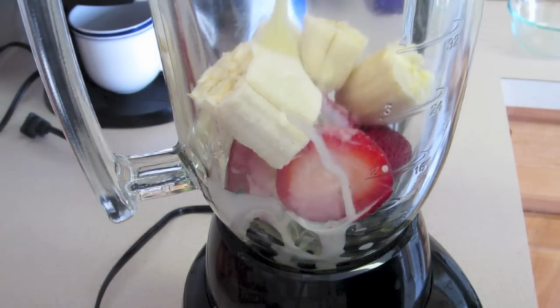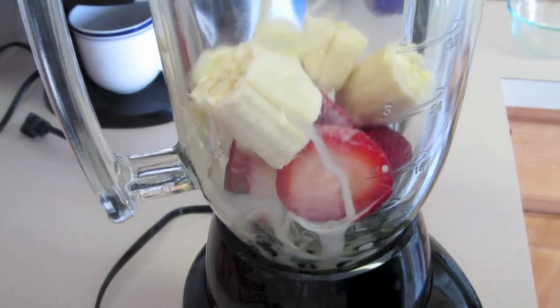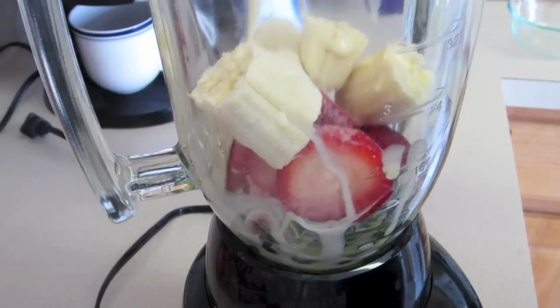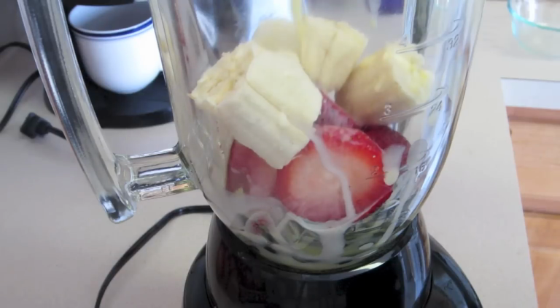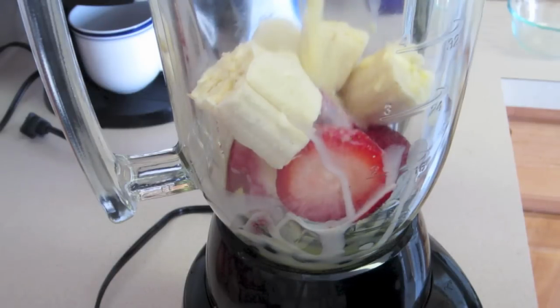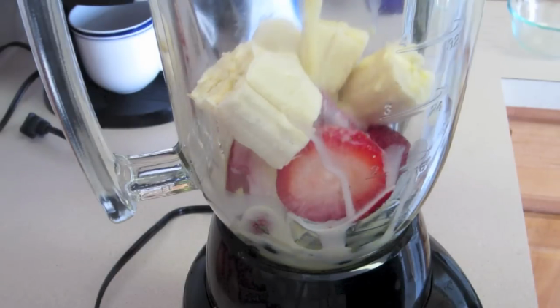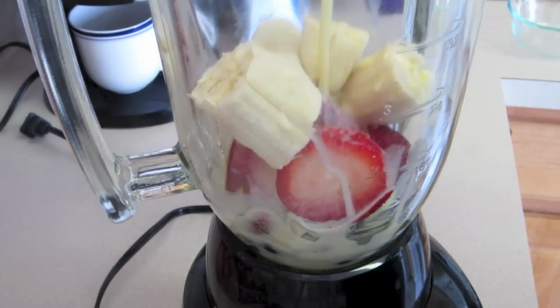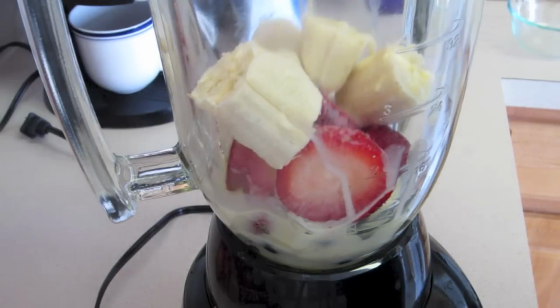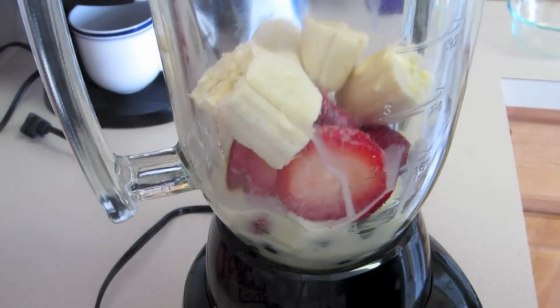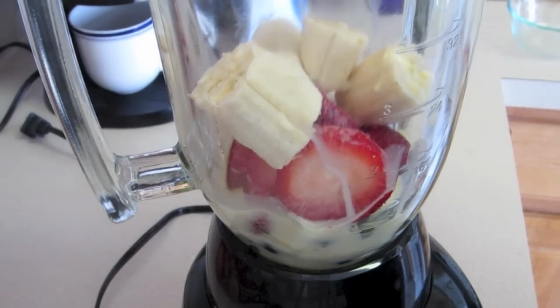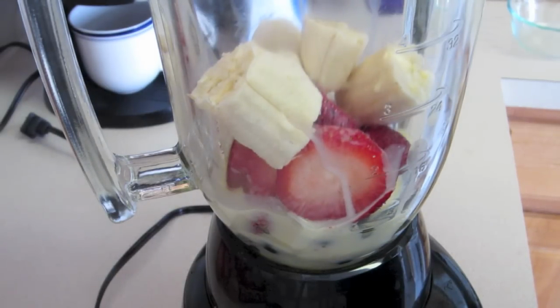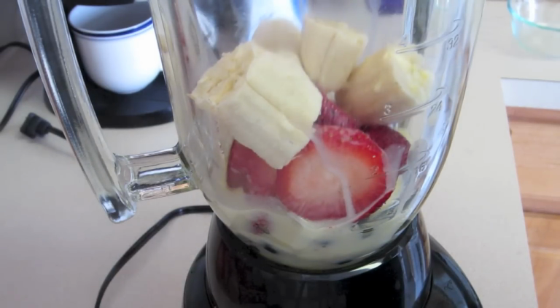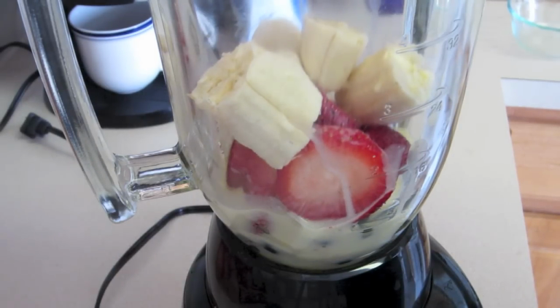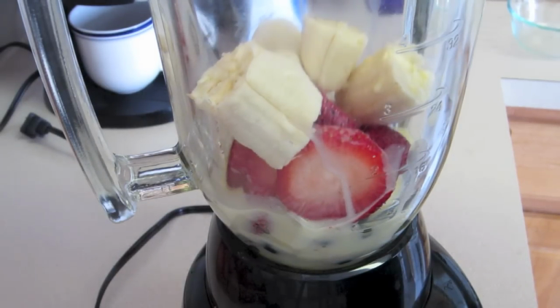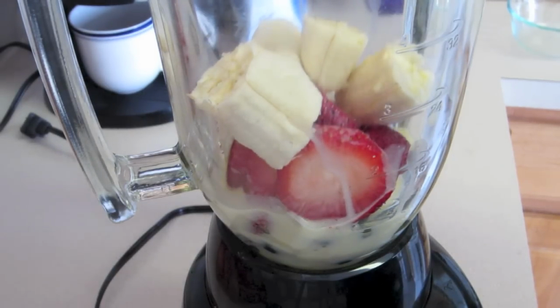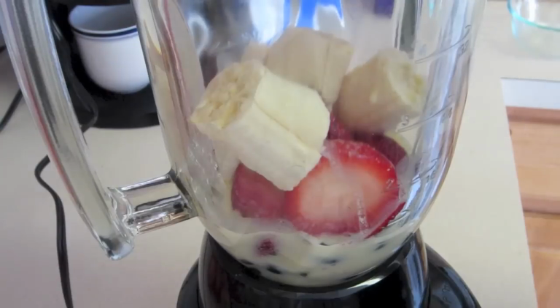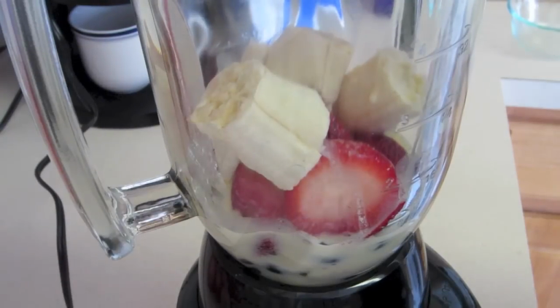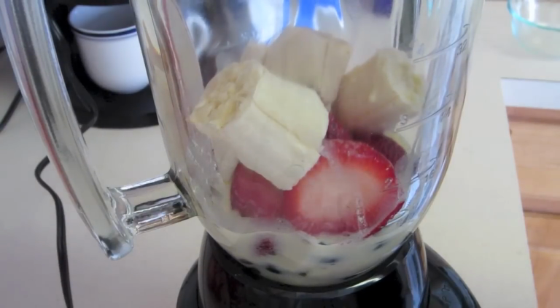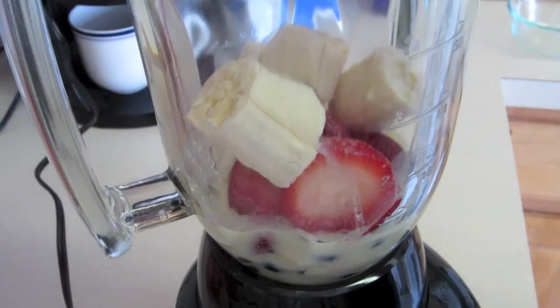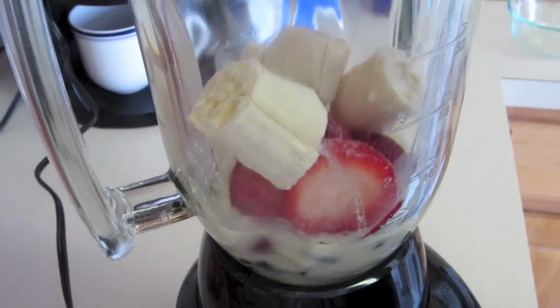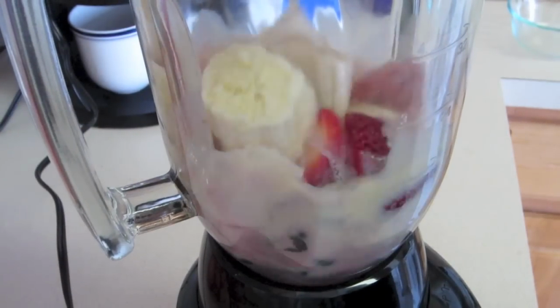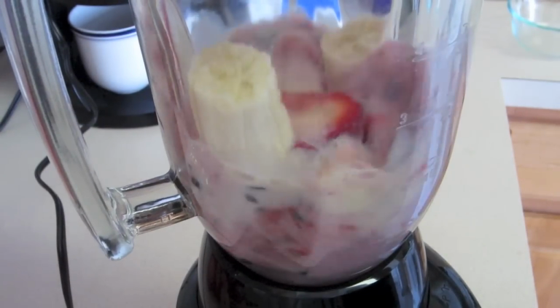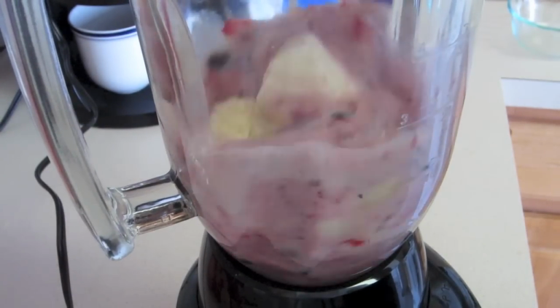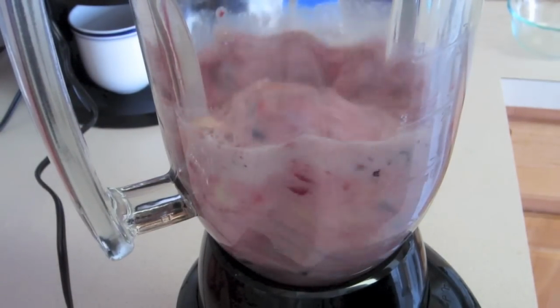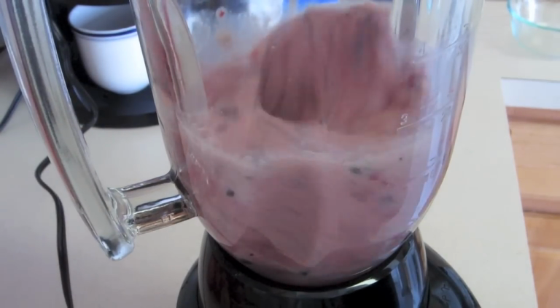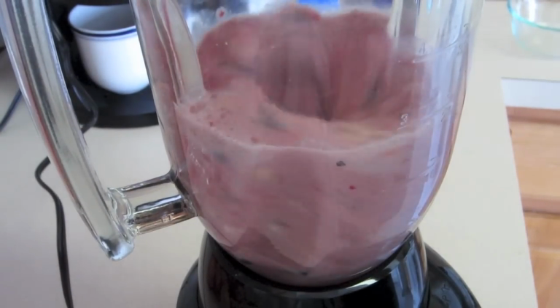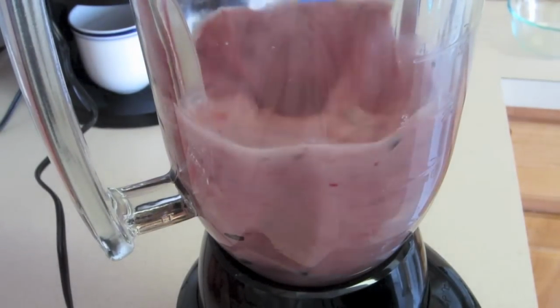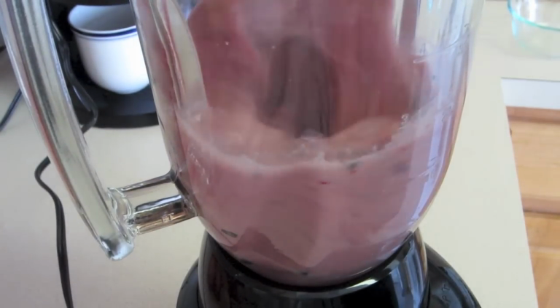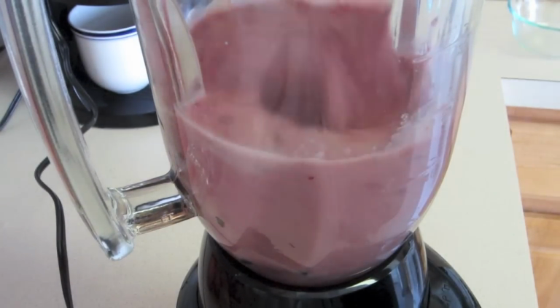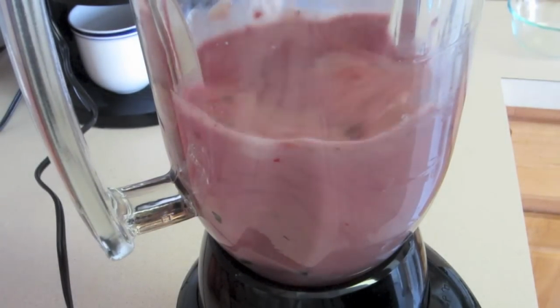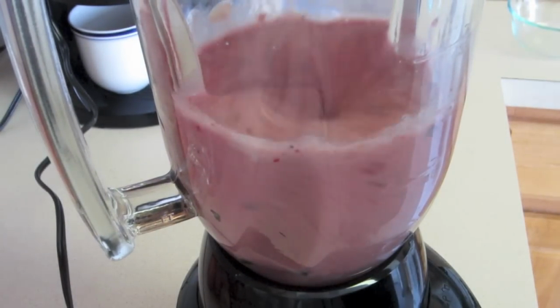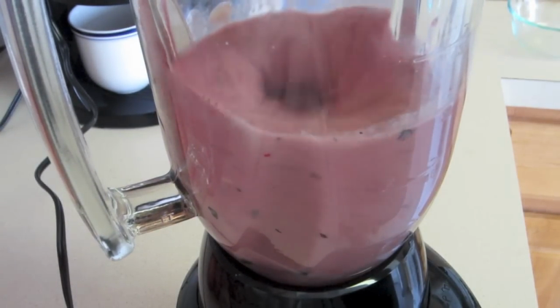Then add the liquid in there. Oh, look at that delicious cream. I'm just kidding — that was stupid. Okay, then you're going to blend your smoothie or milkshake.